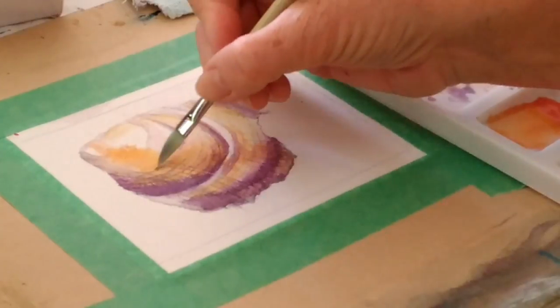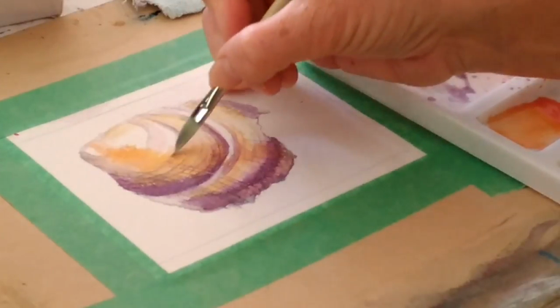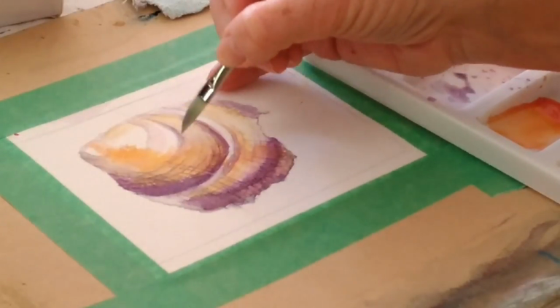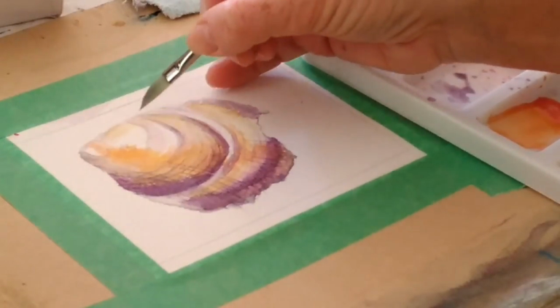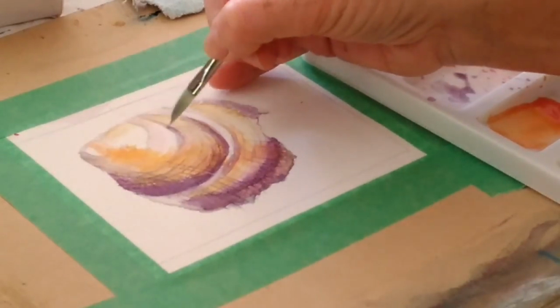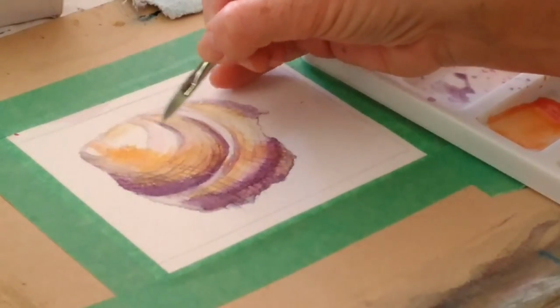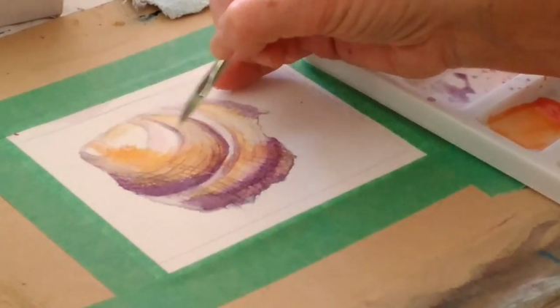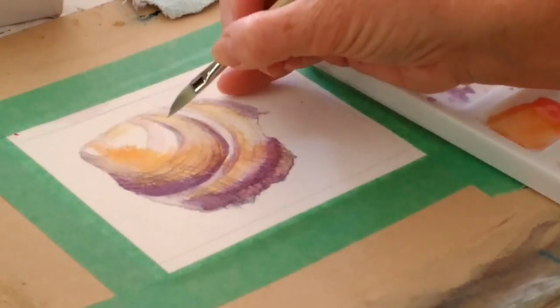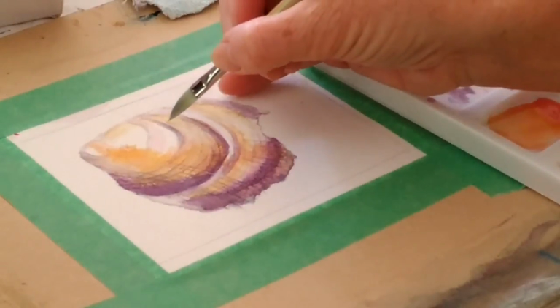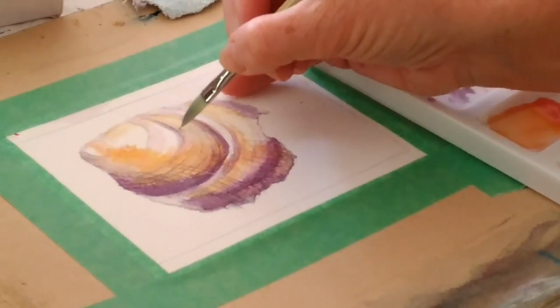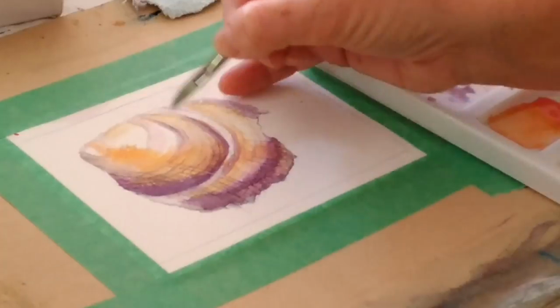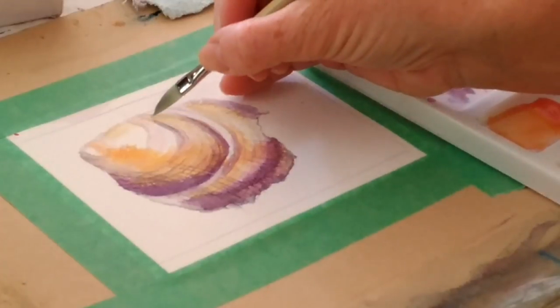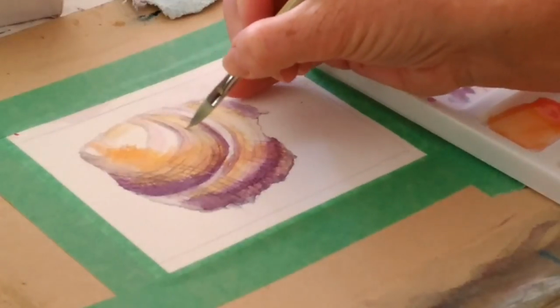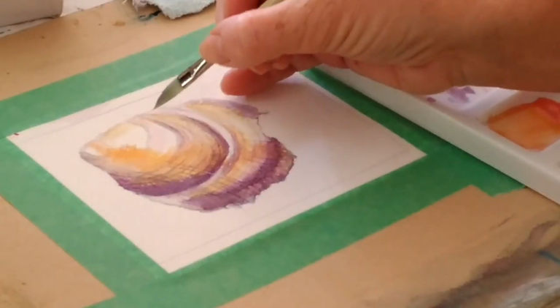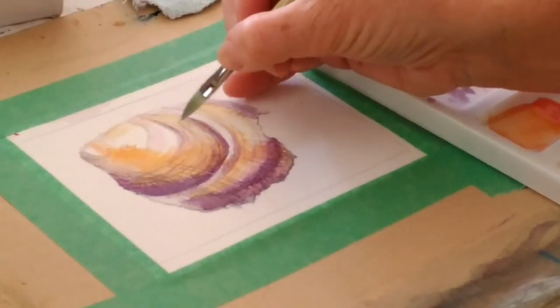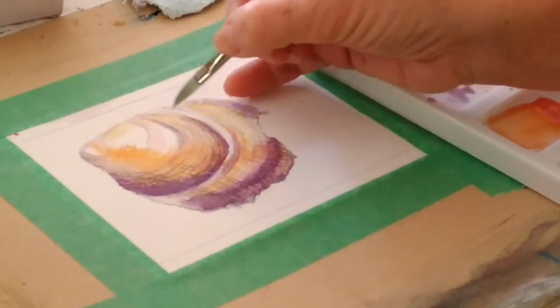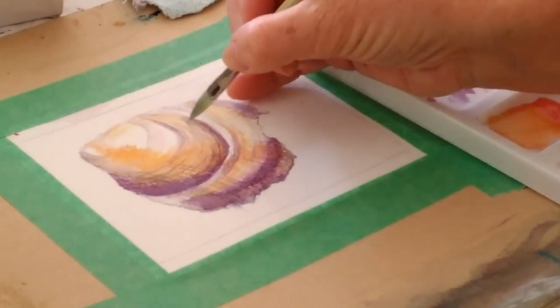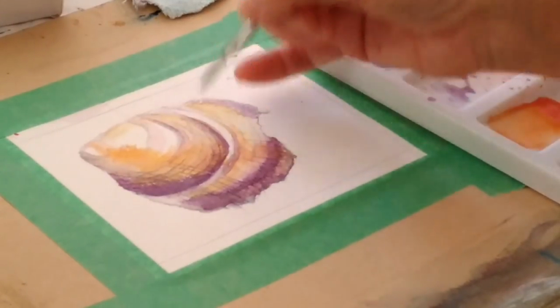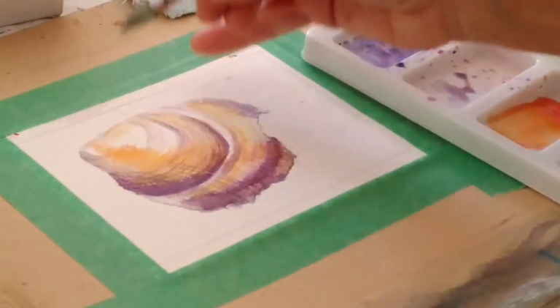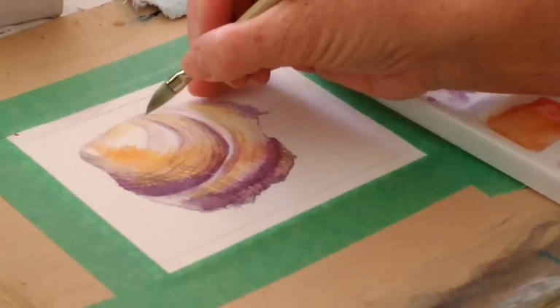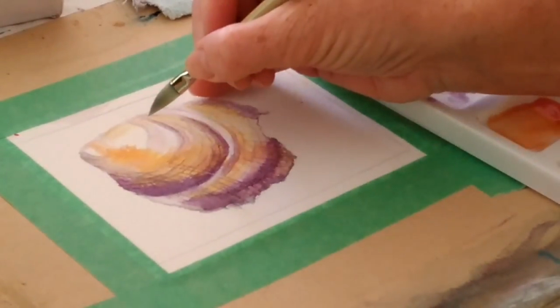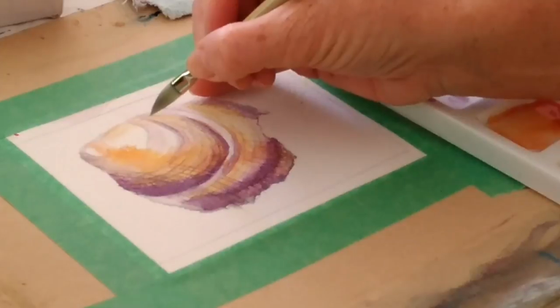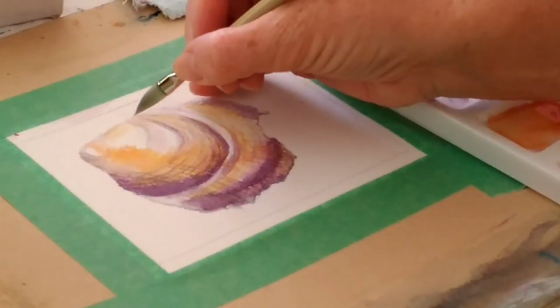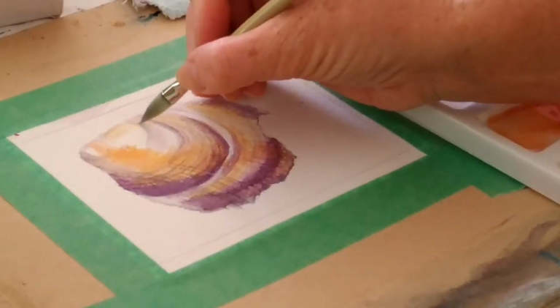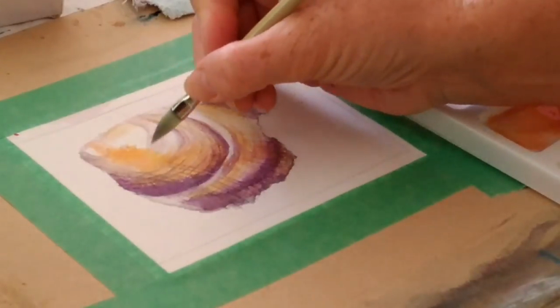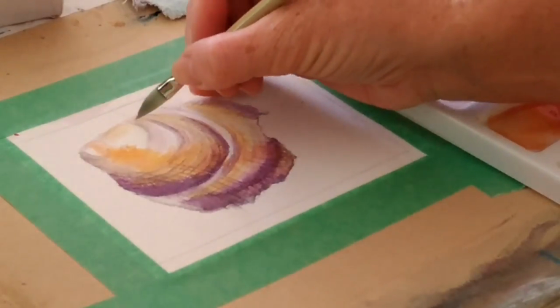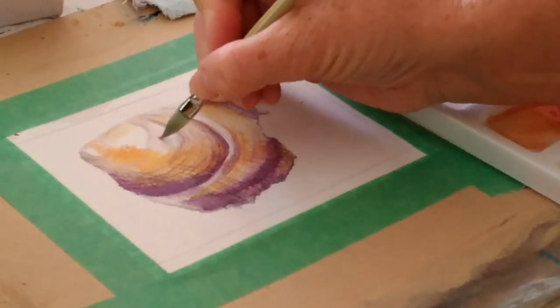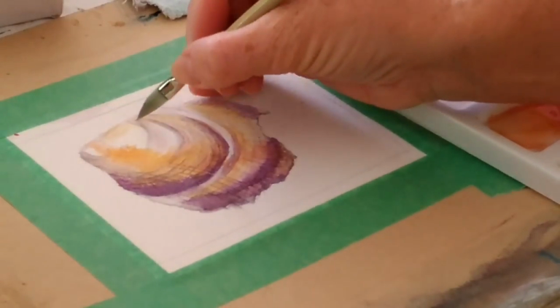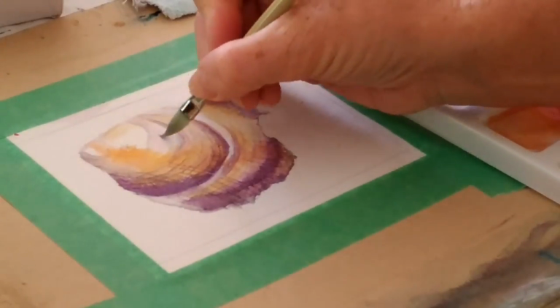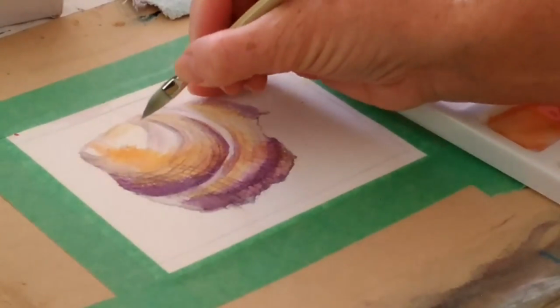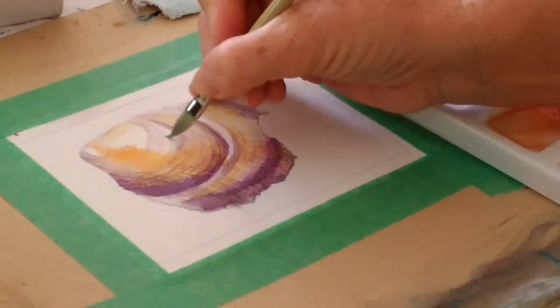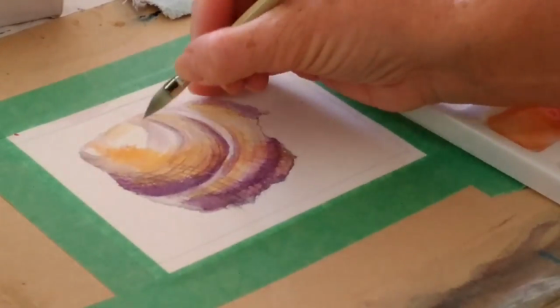I need some of that really pale colour to just suggest some more of those little stripes.